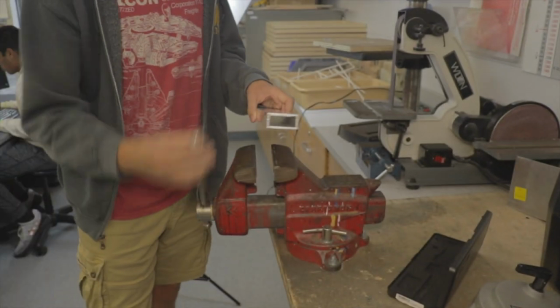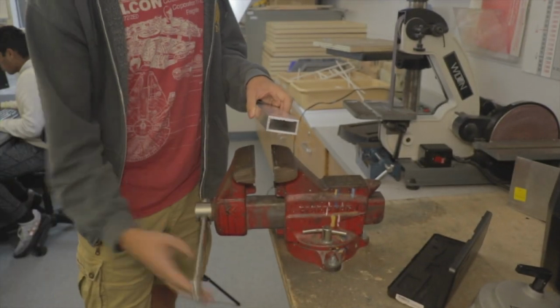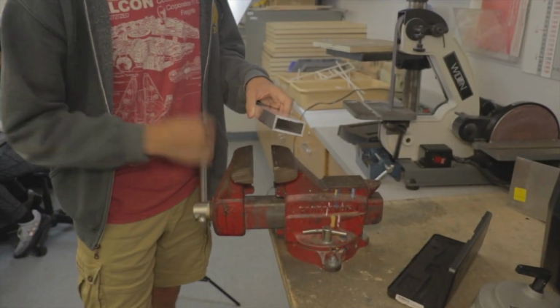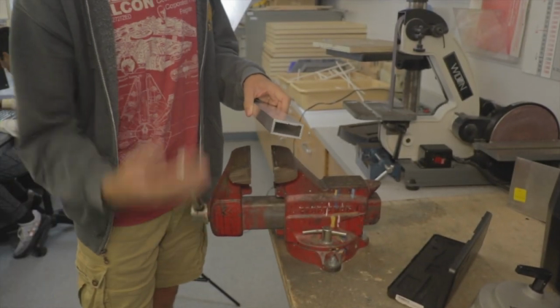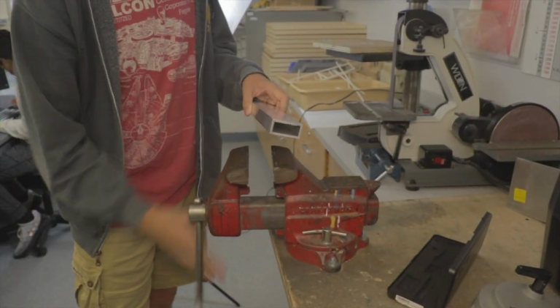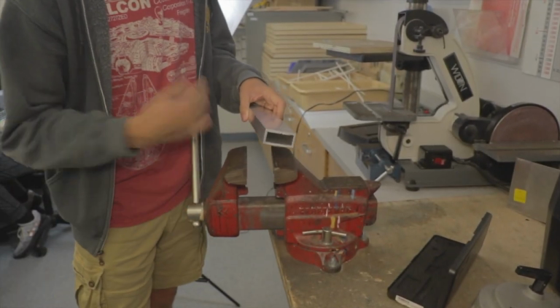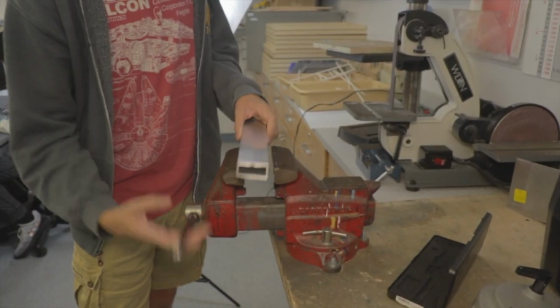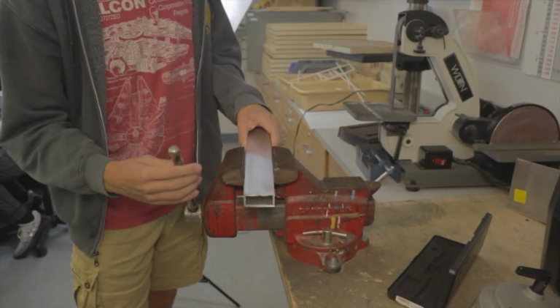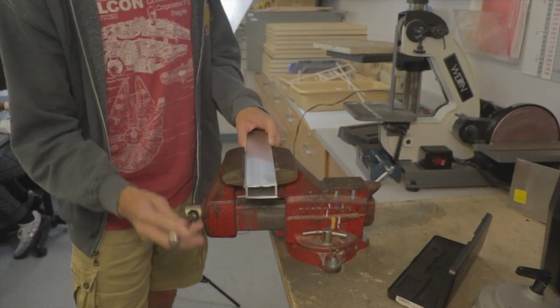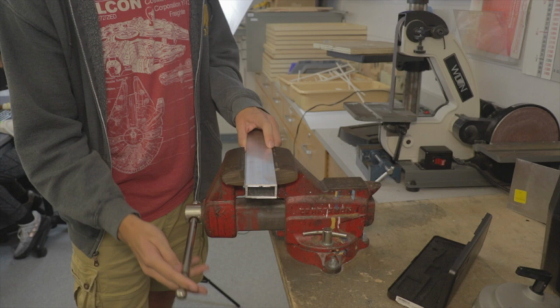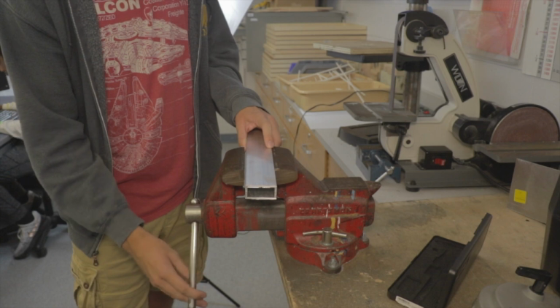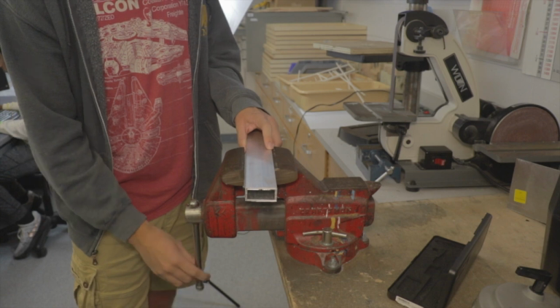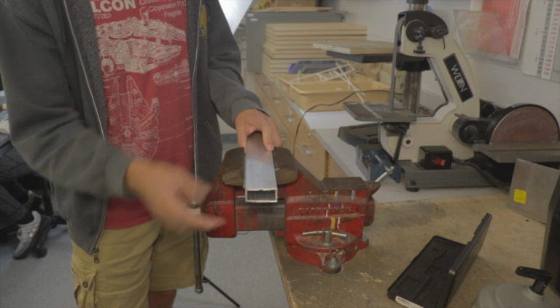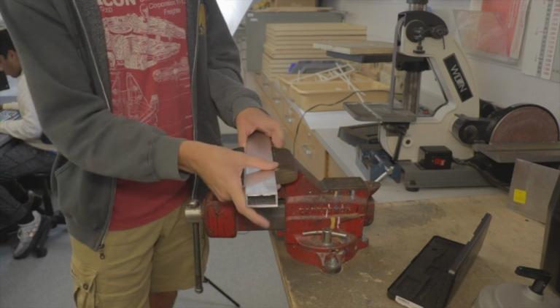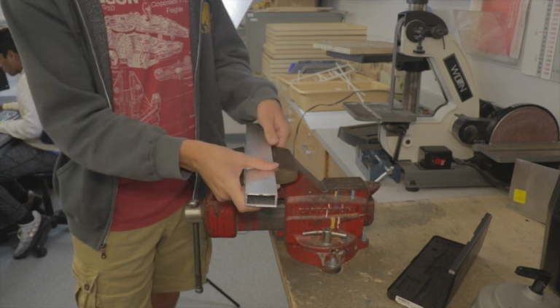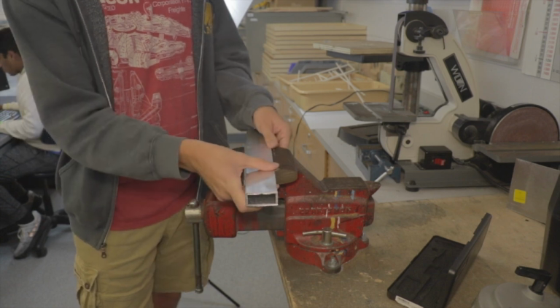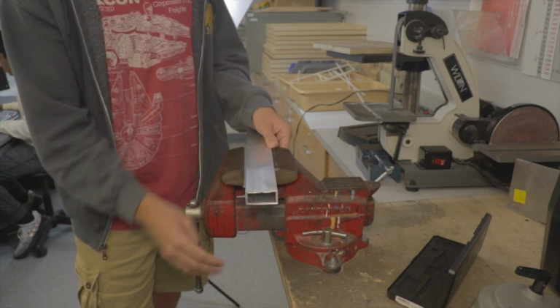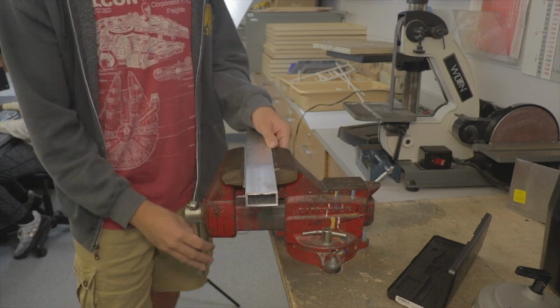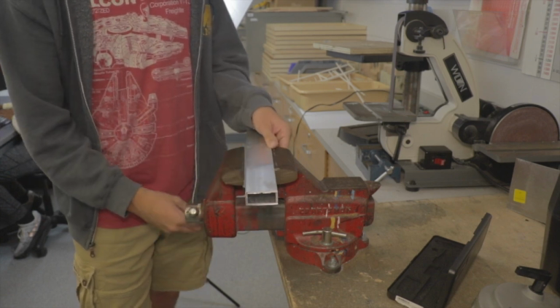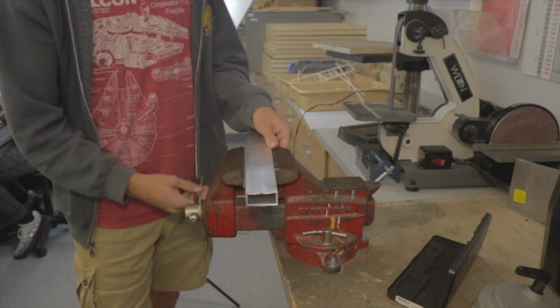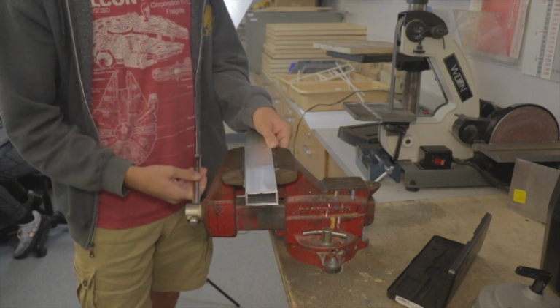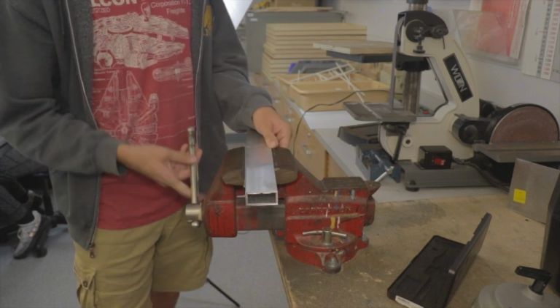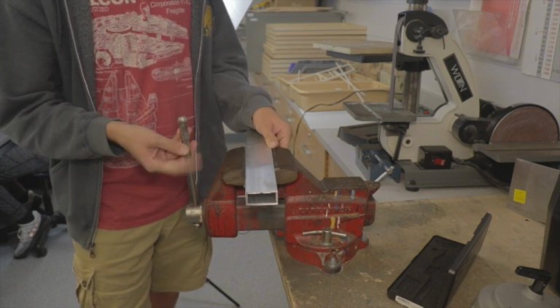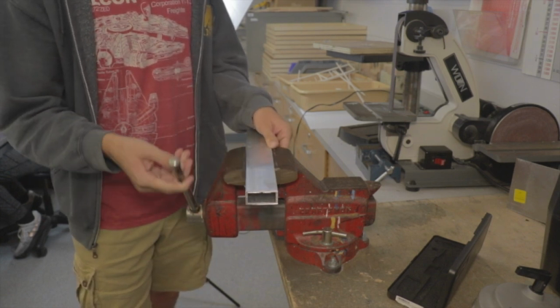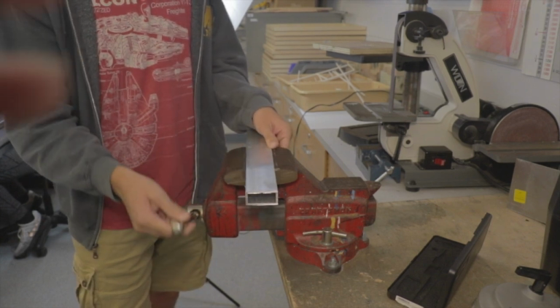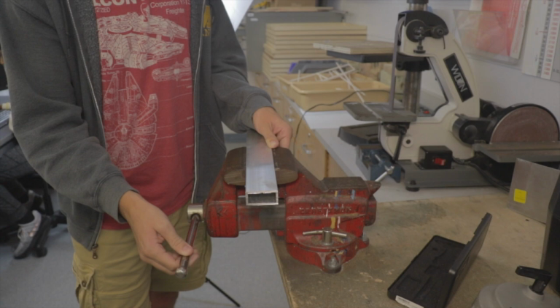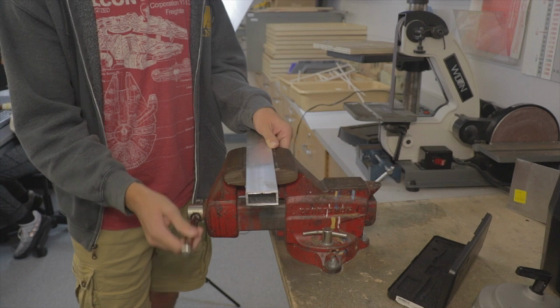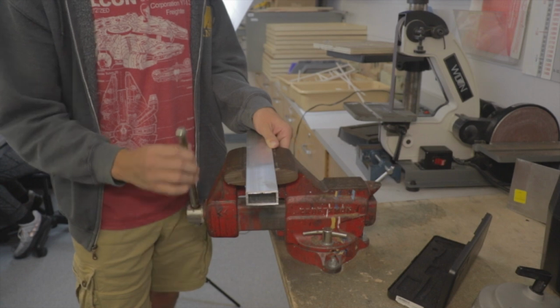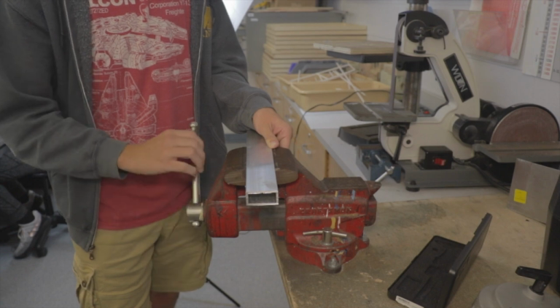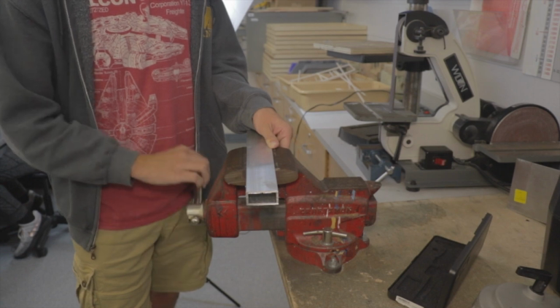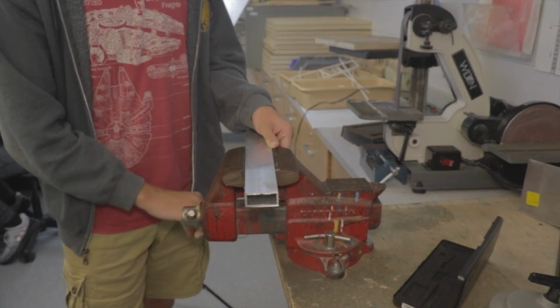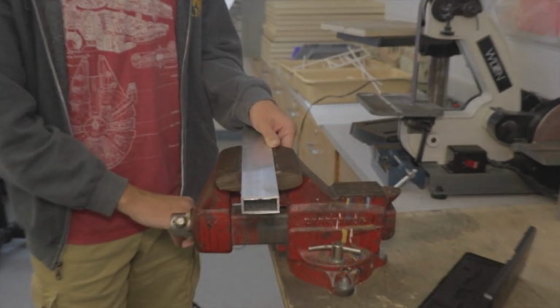The next thing you want to do is get it securely placed in the vise. Make sure it's flush against the top of it and nice and secure, because it's going to be going very fast.